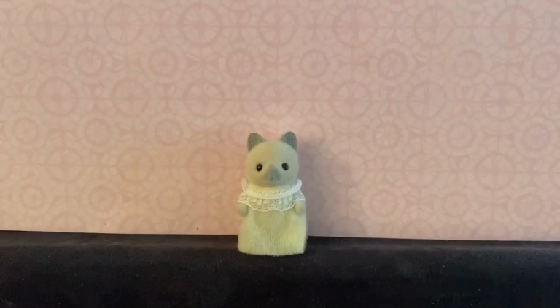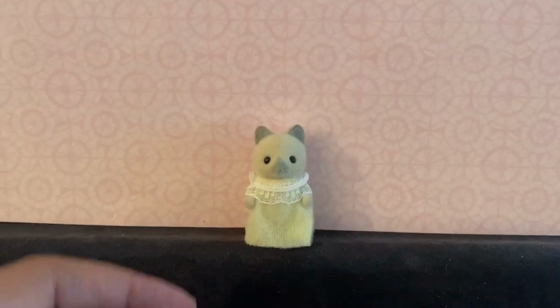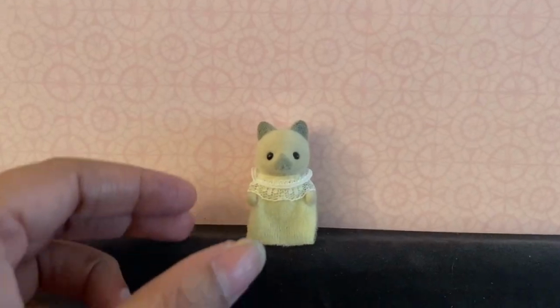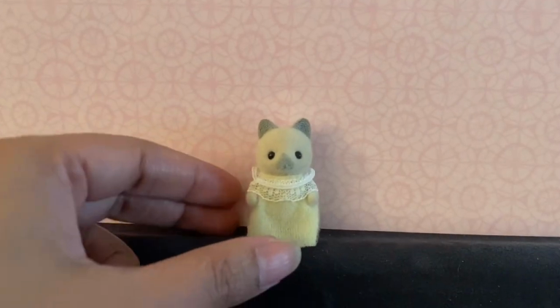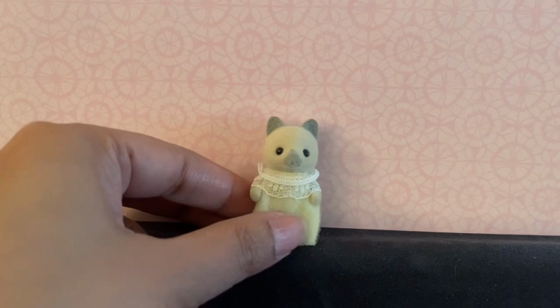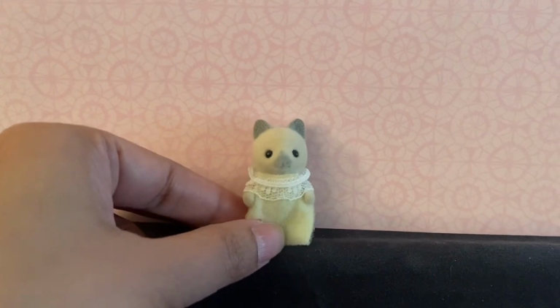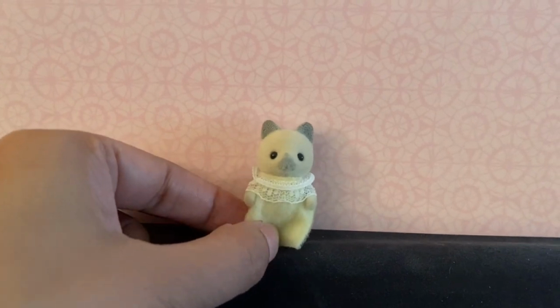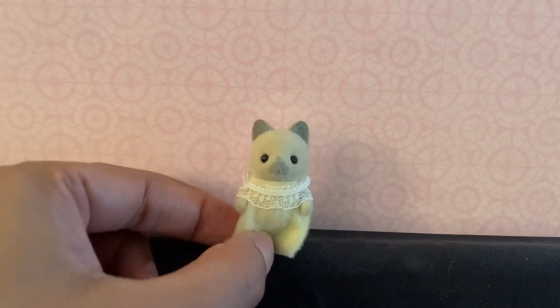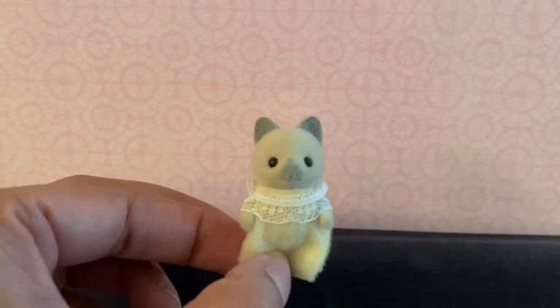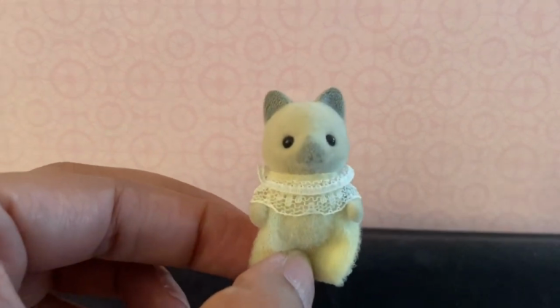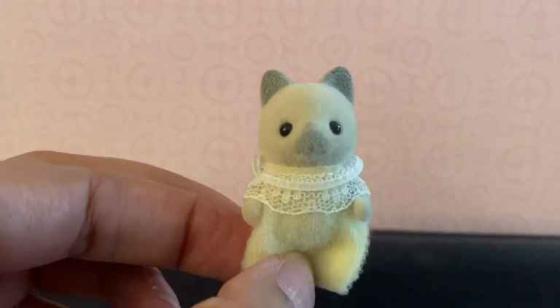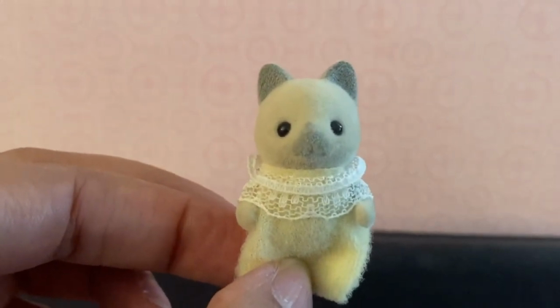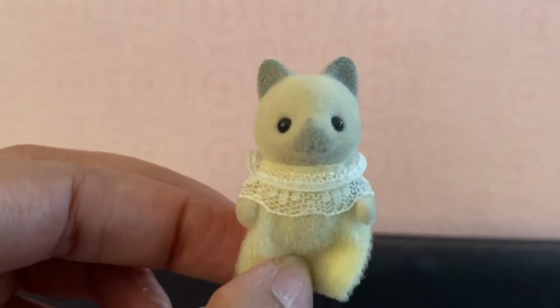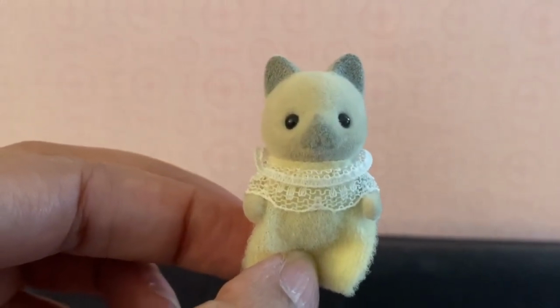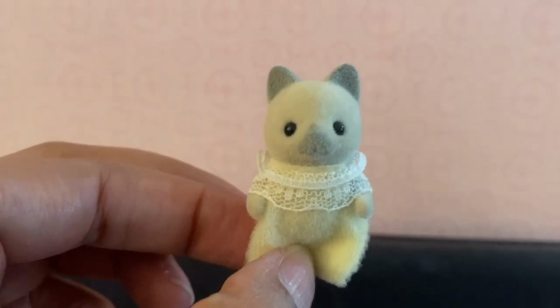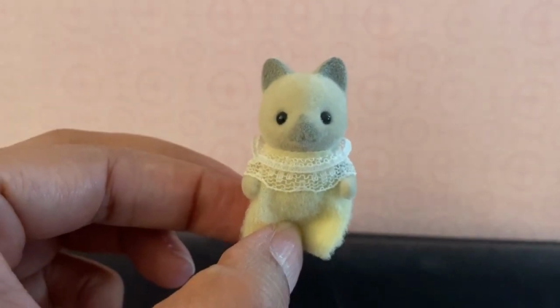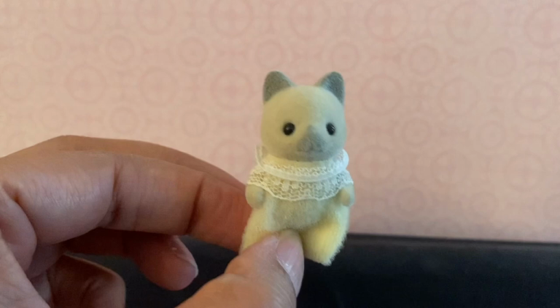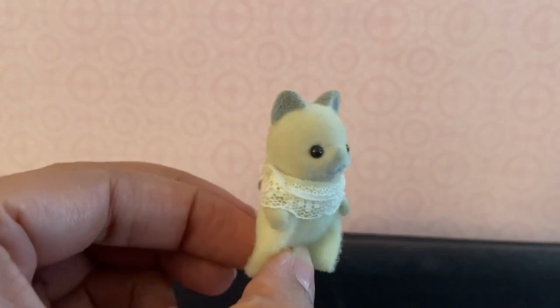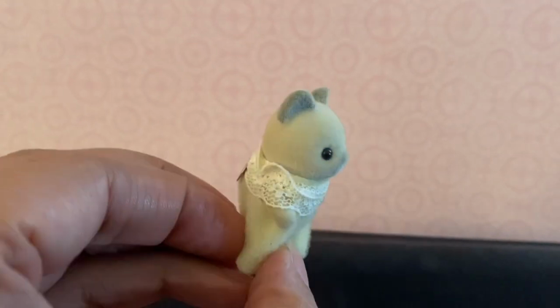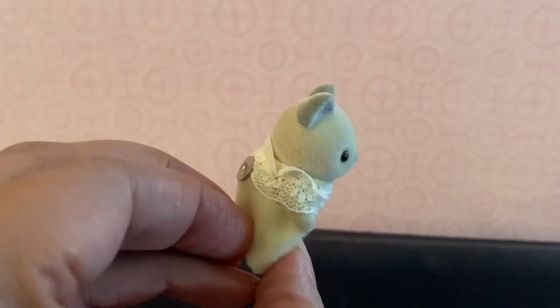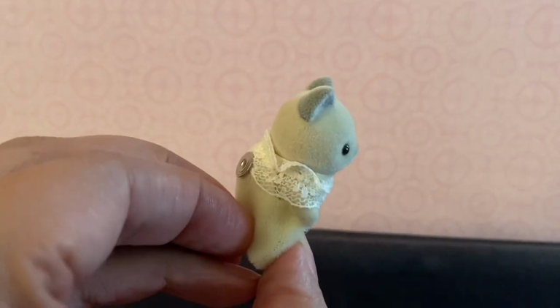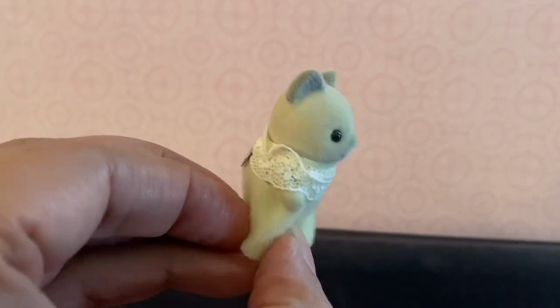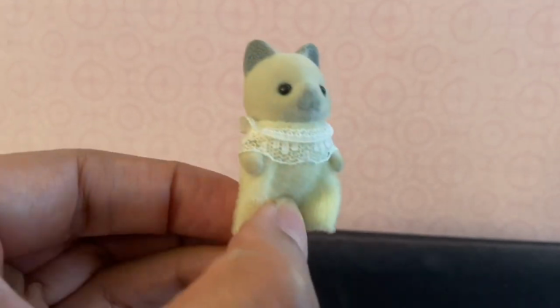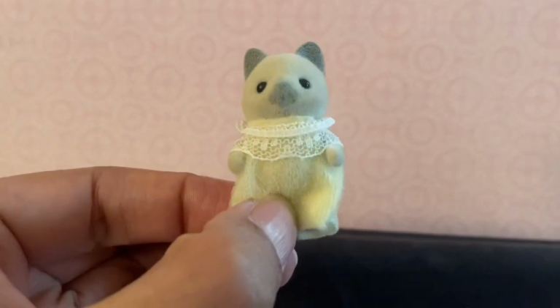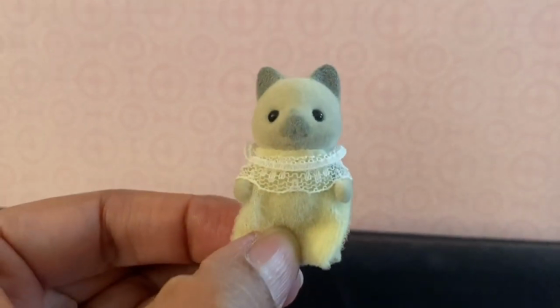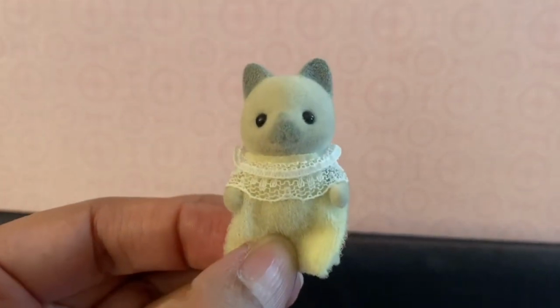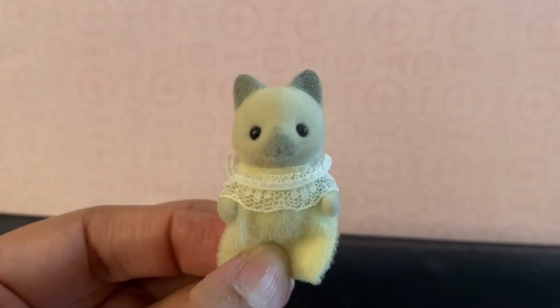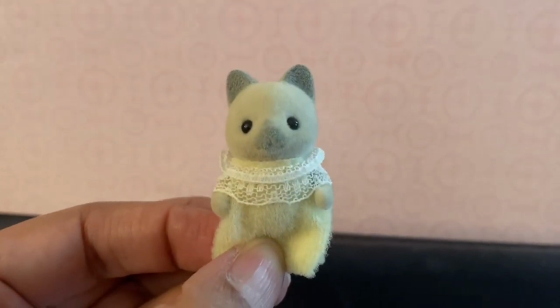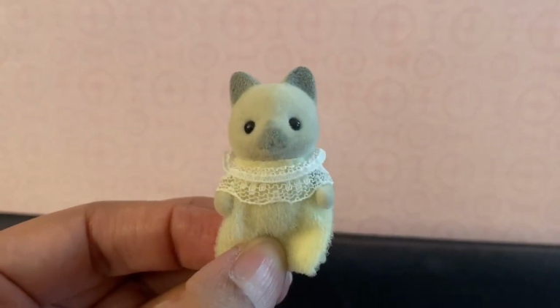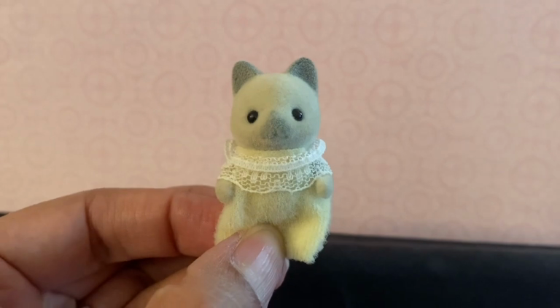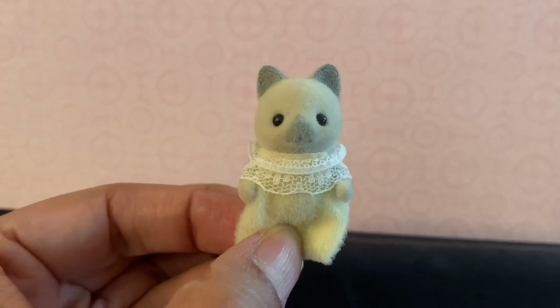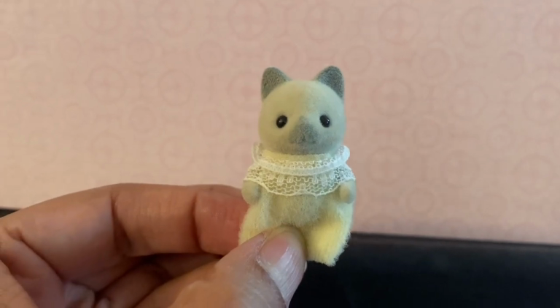And I can't forget this little guy who I got separately, in this beautiful pale yellow outfit that goes perfectly well with the family. This is one of the babies that does not have jointed movable arms and legs.